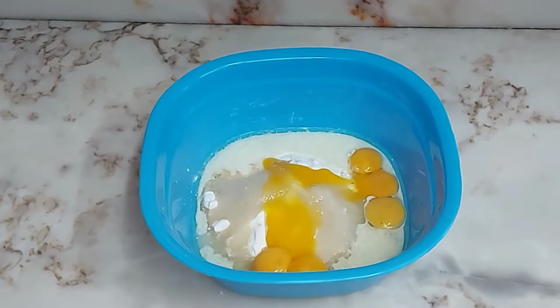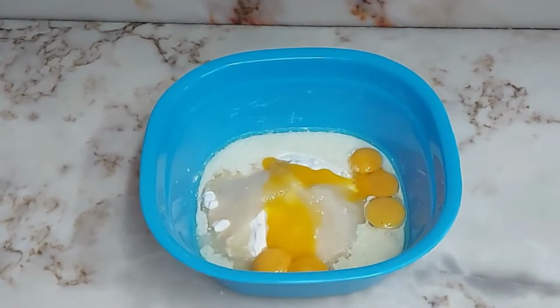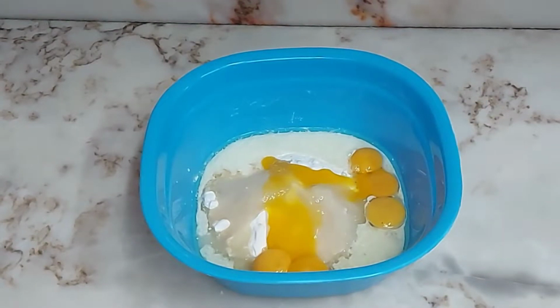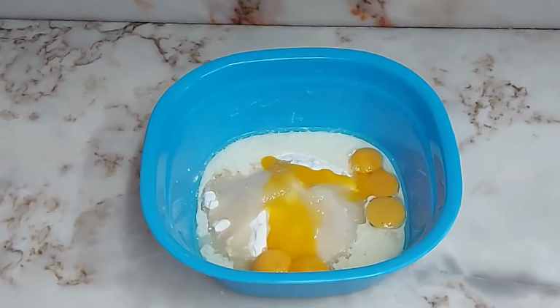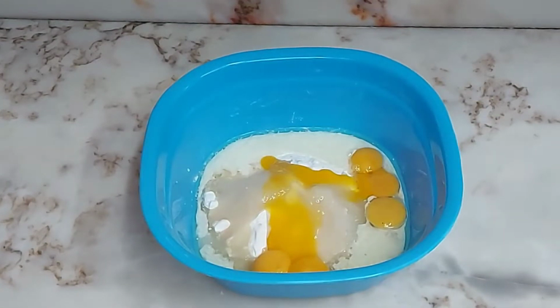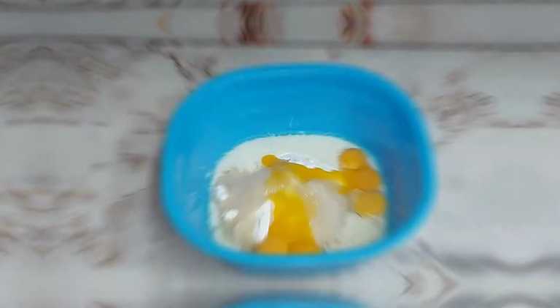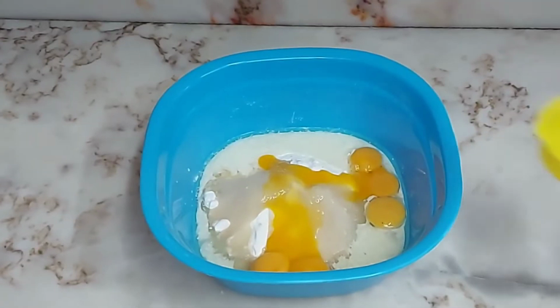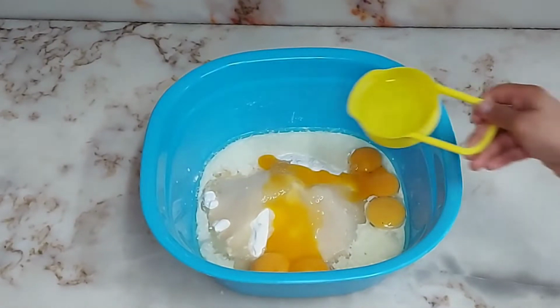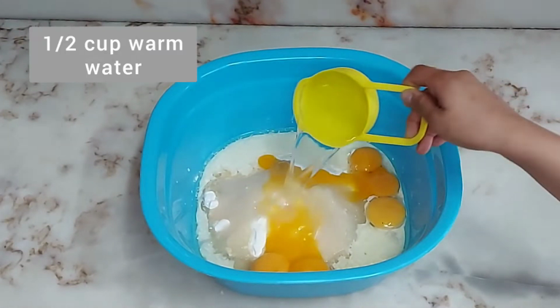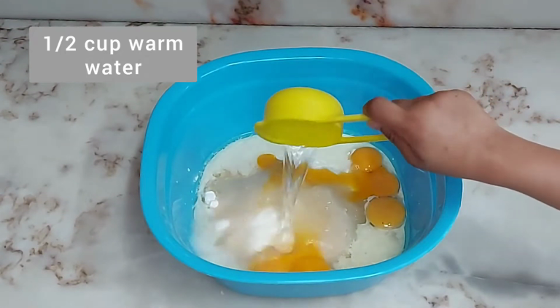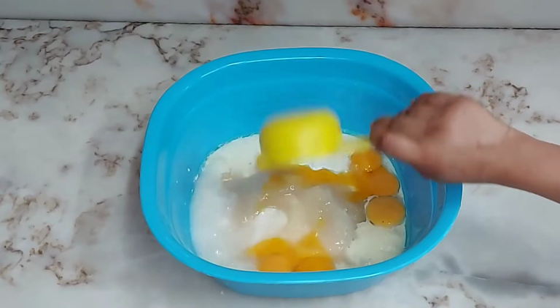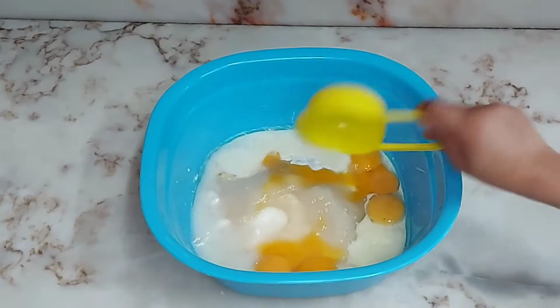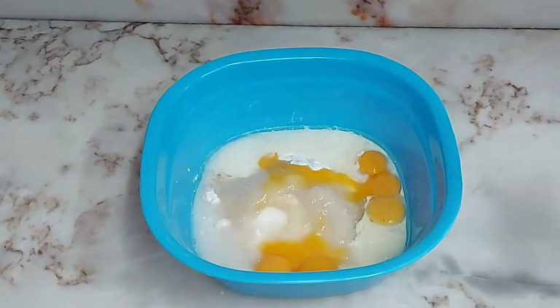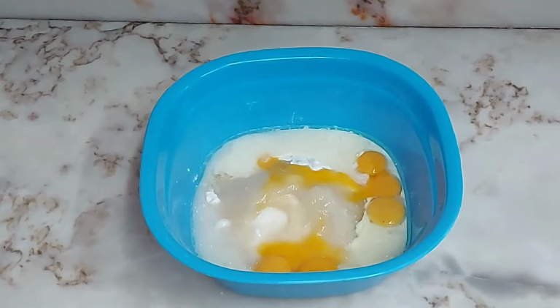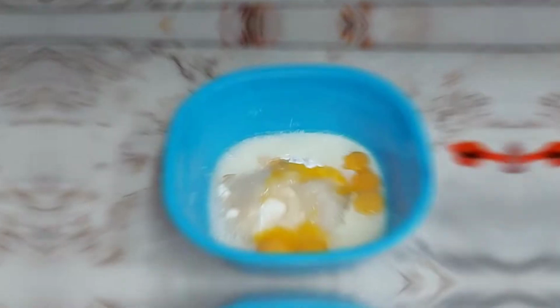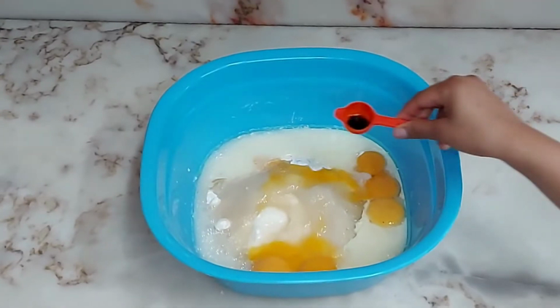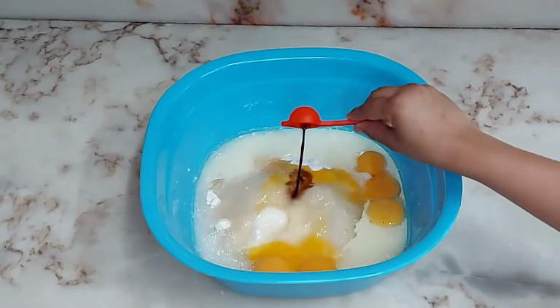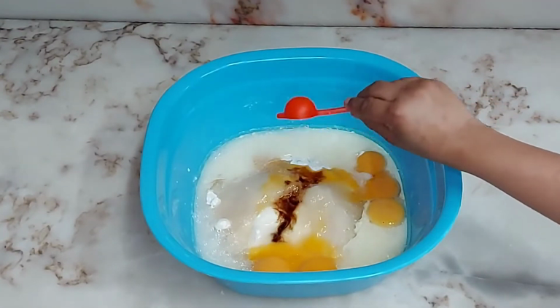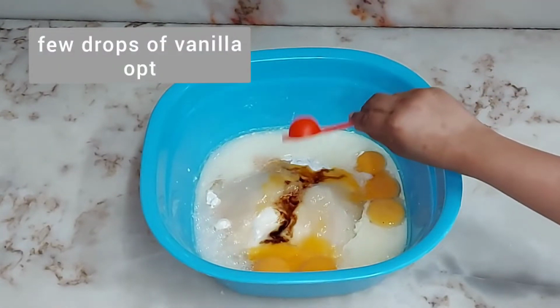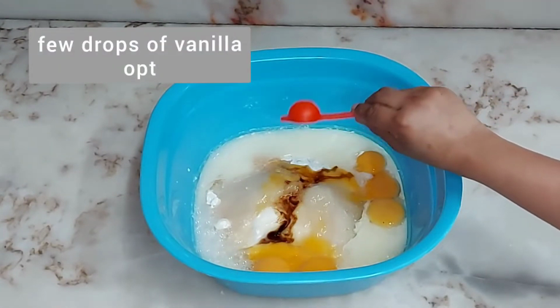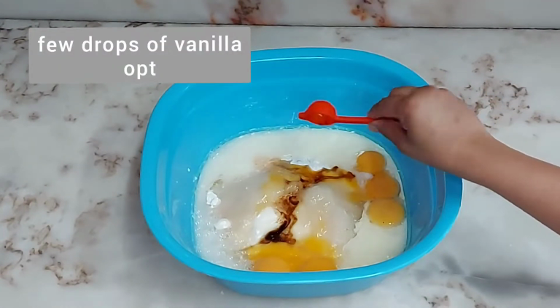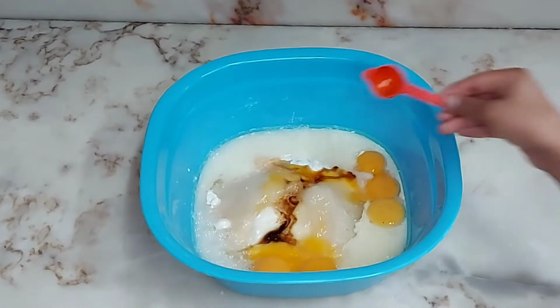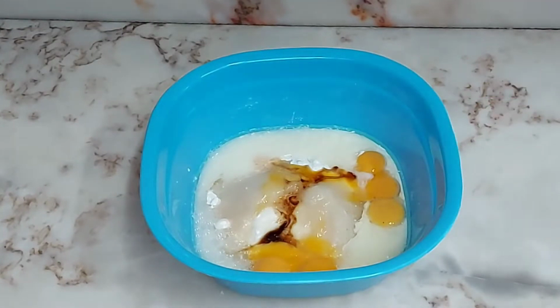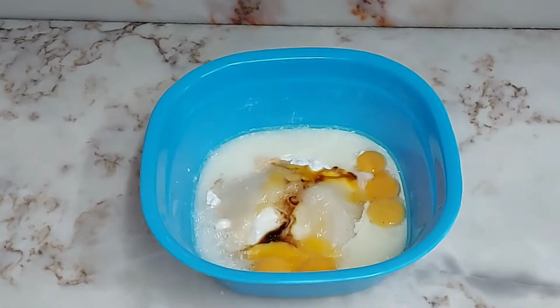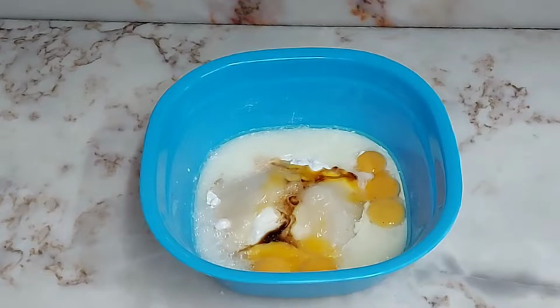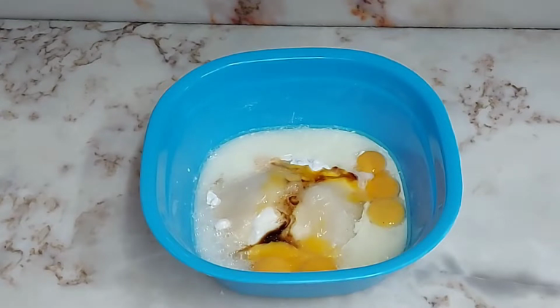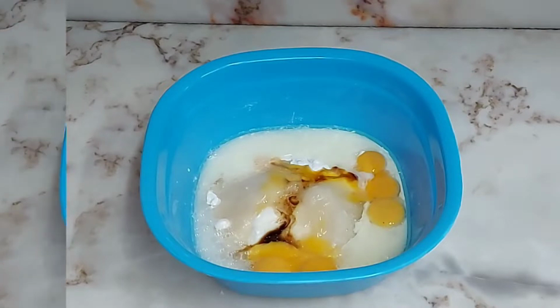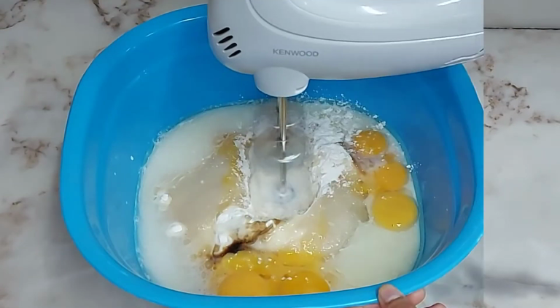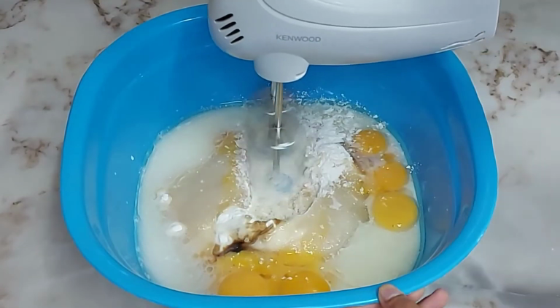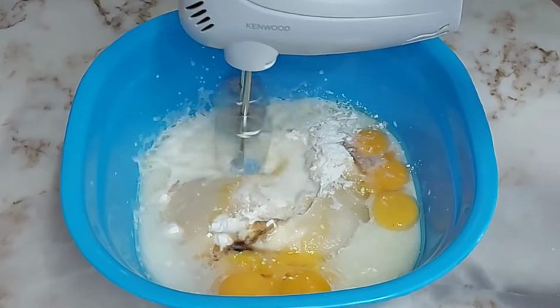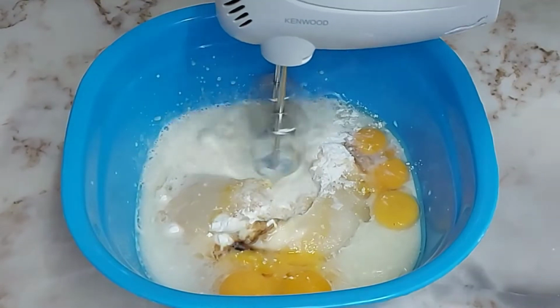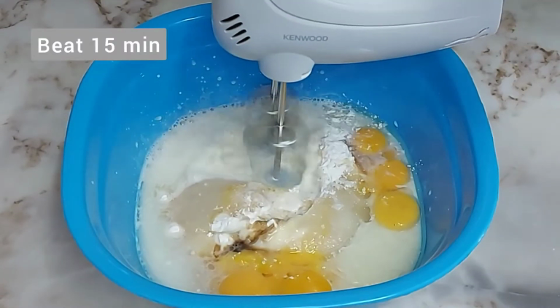We will also use 1.5 cup lukewarm water and a few drops of vanilla essence — you can skip it if you want. We will beat this for 15 minutes.